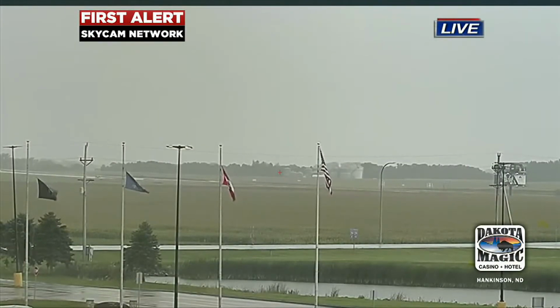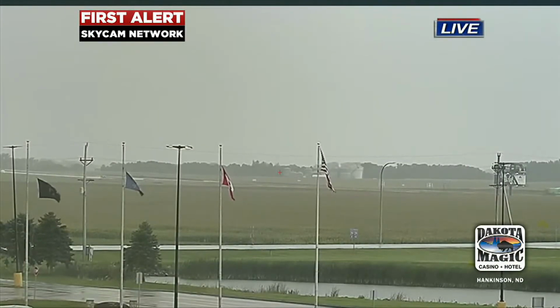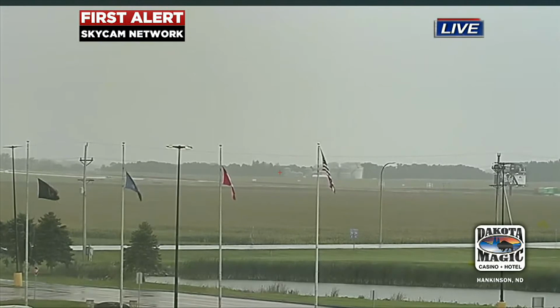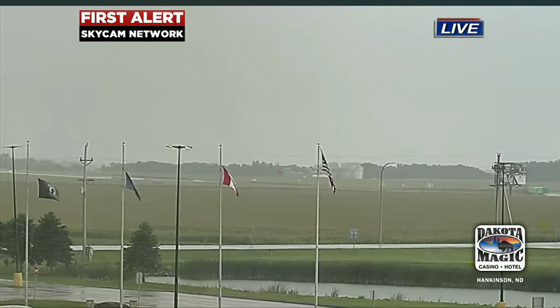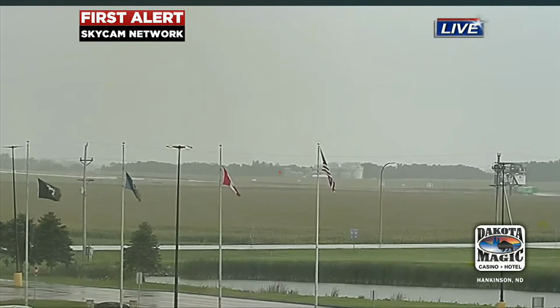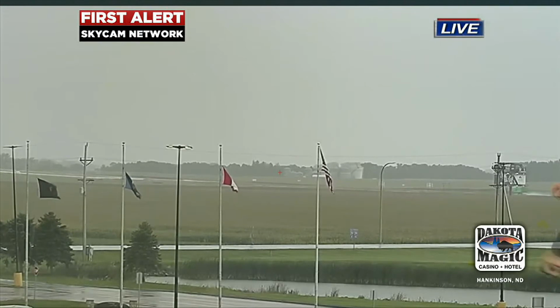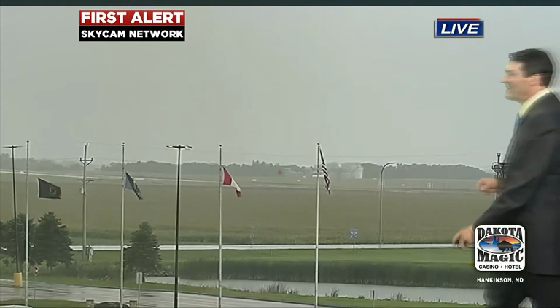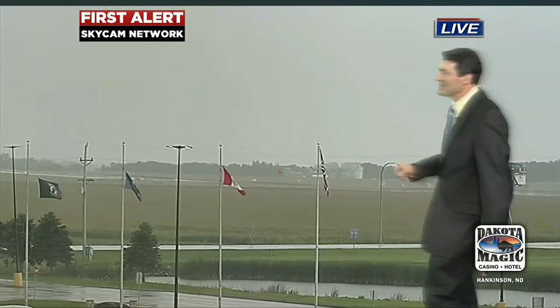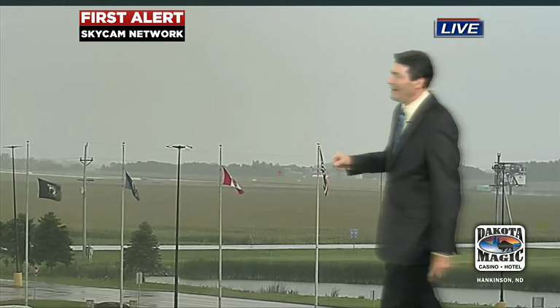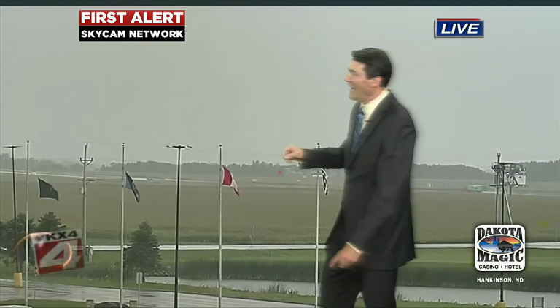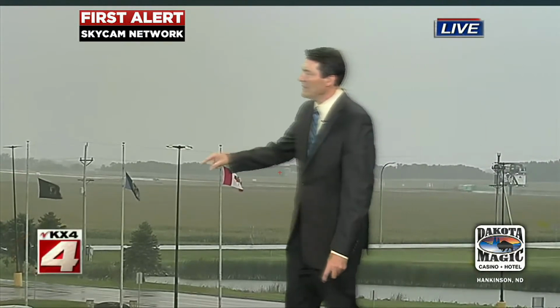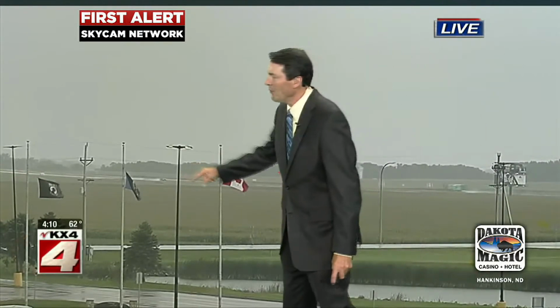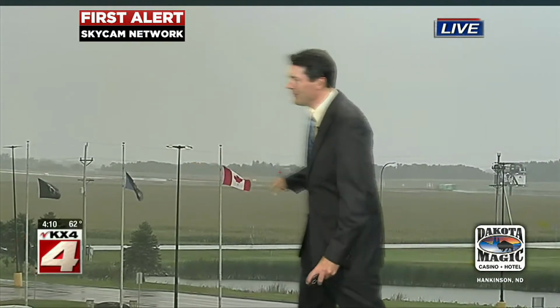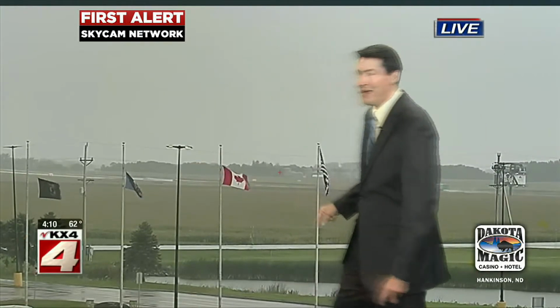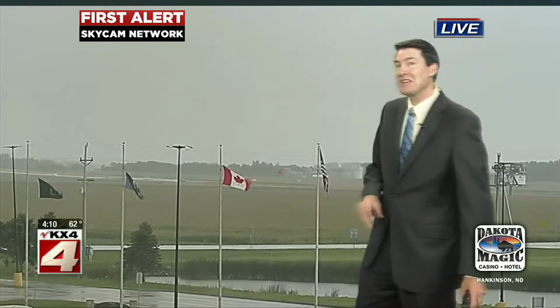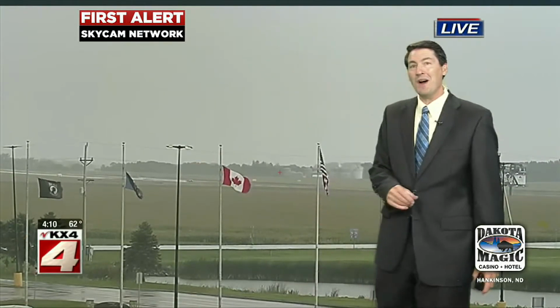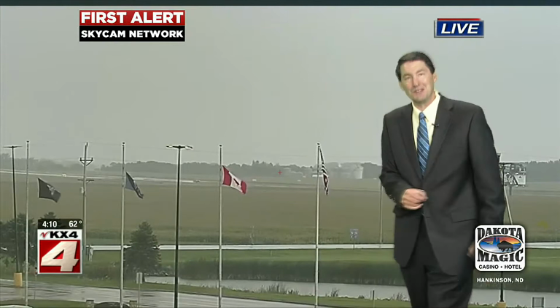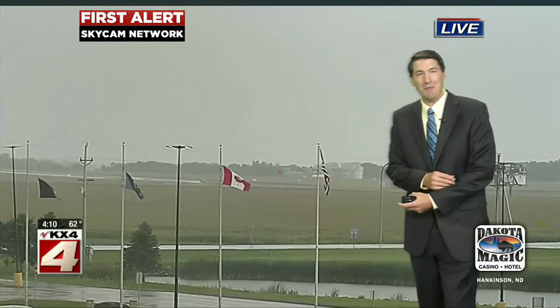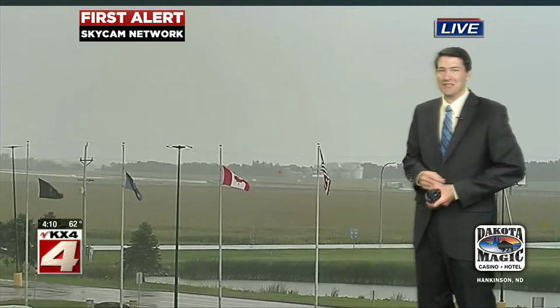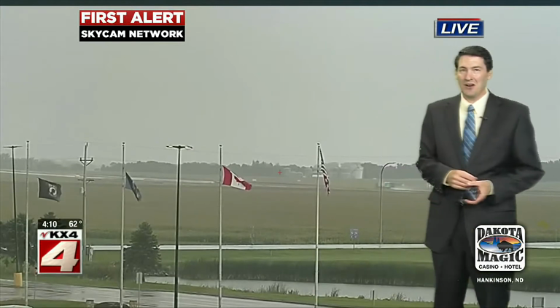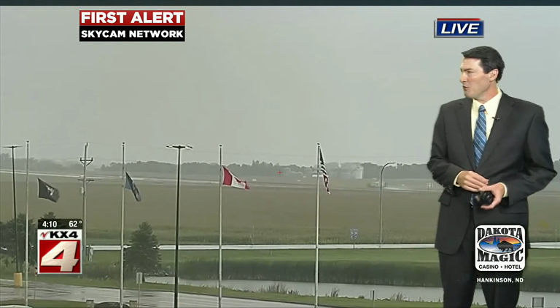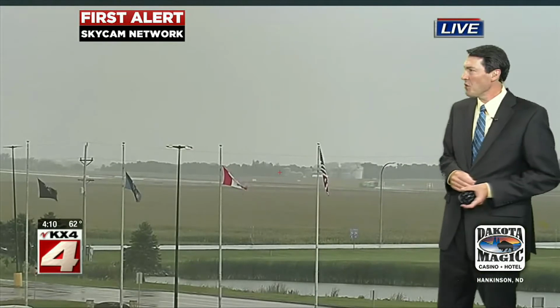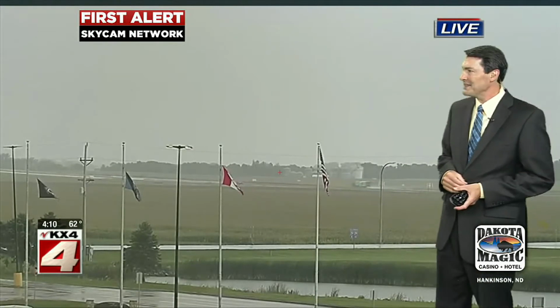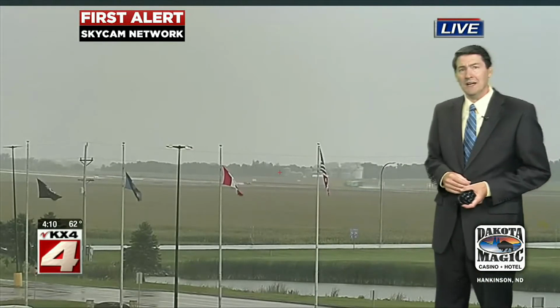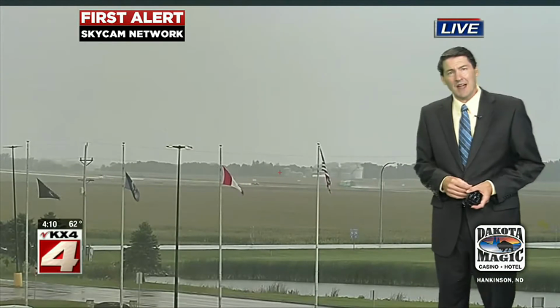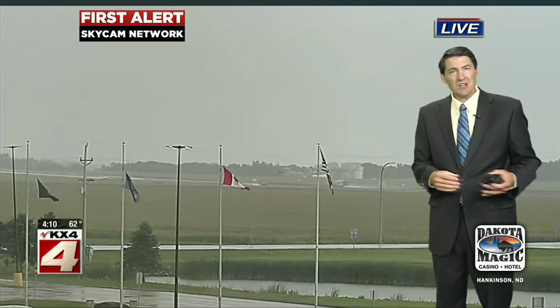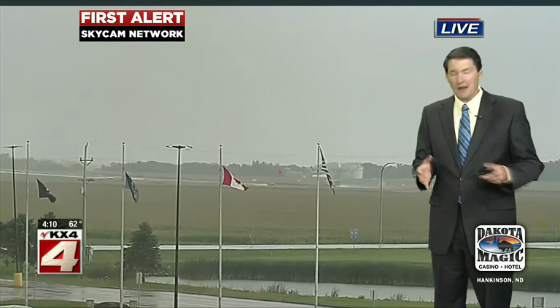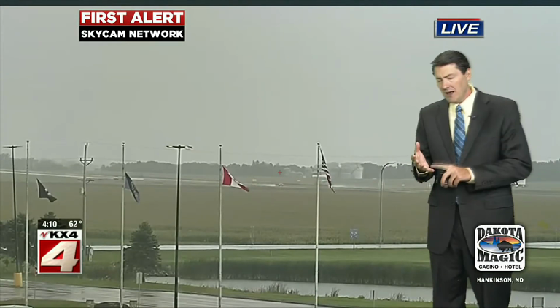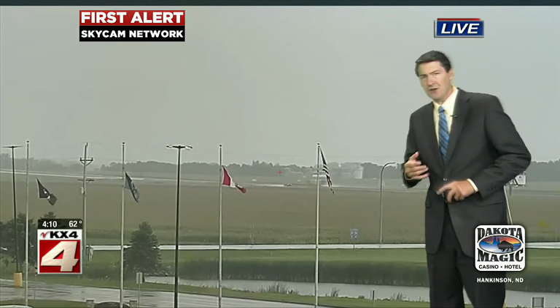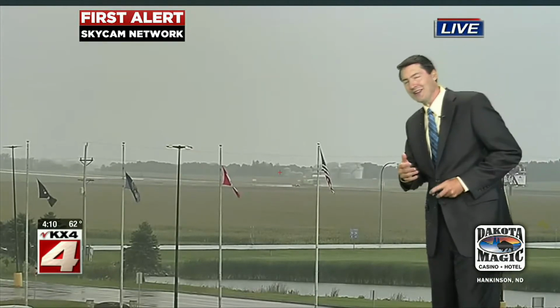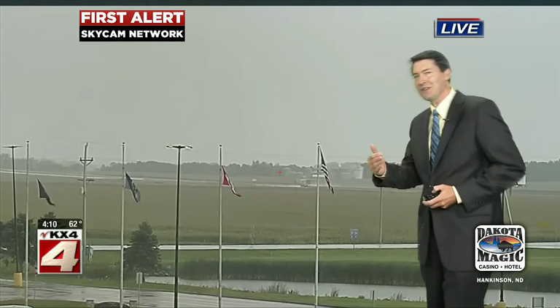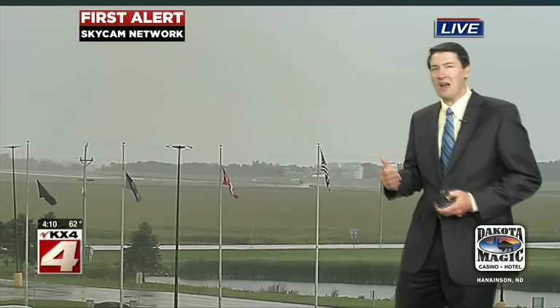We have some soggy soakers working their way into the I-29 corridor there at Exit 1 at the Dakota Magic Casino. Roads are wet and kind of a soggy night. Not a lot of thunder and lightning with these showers.